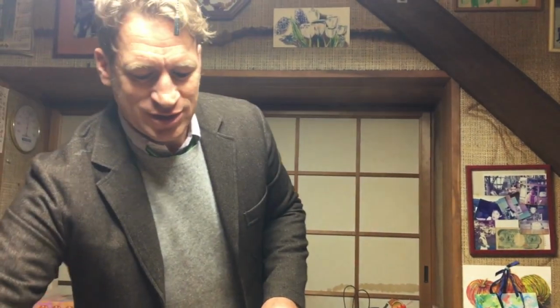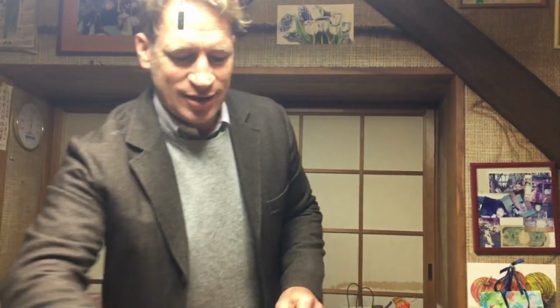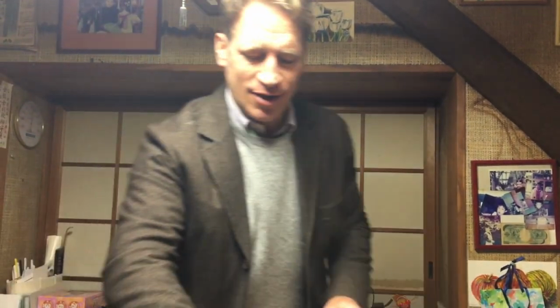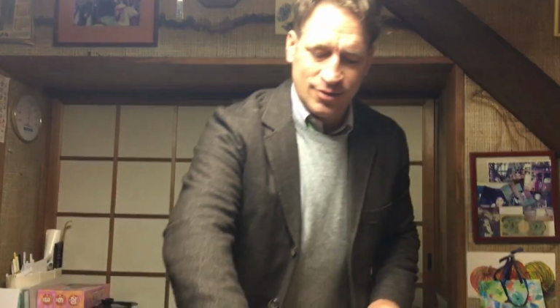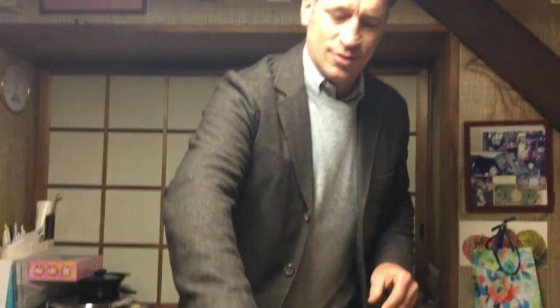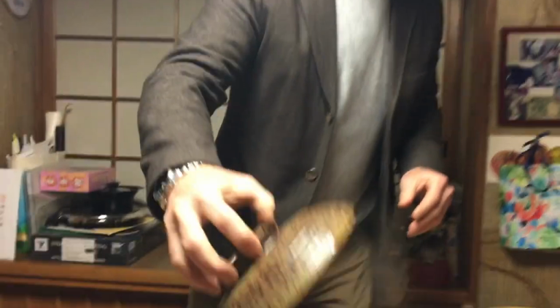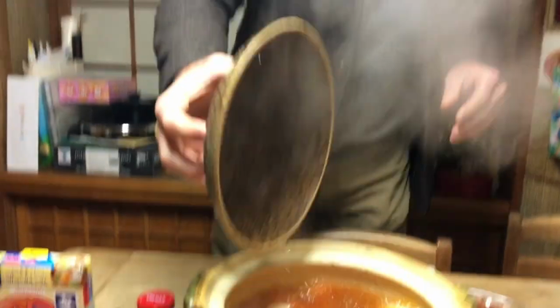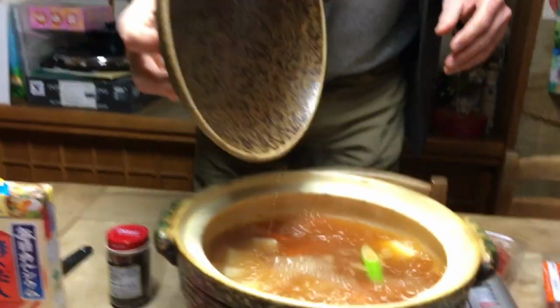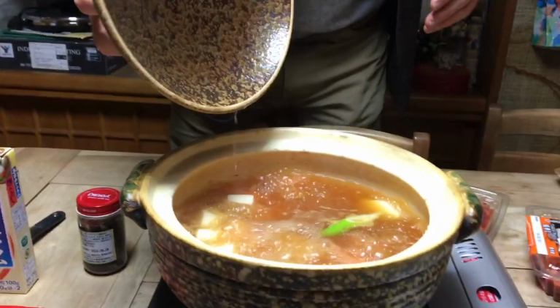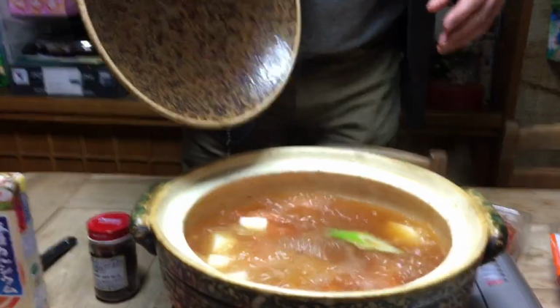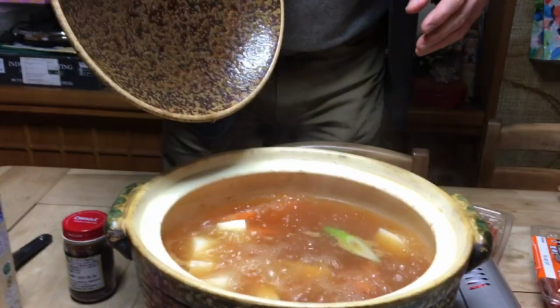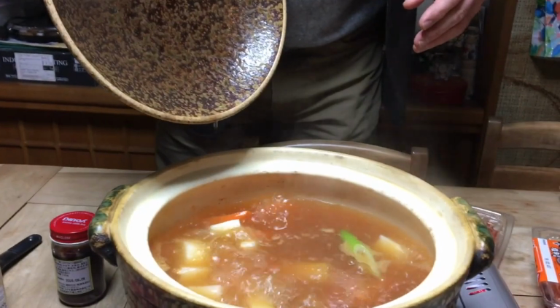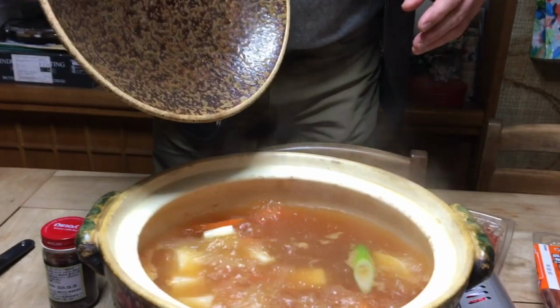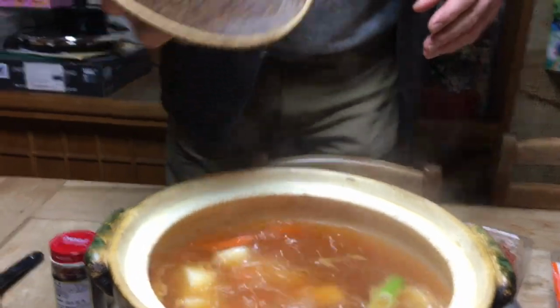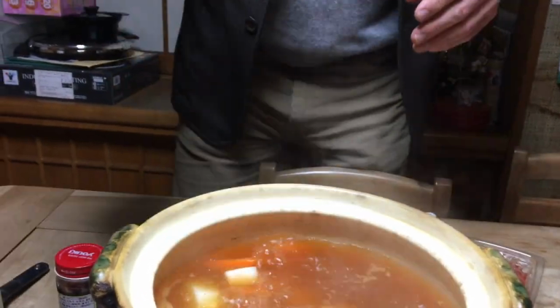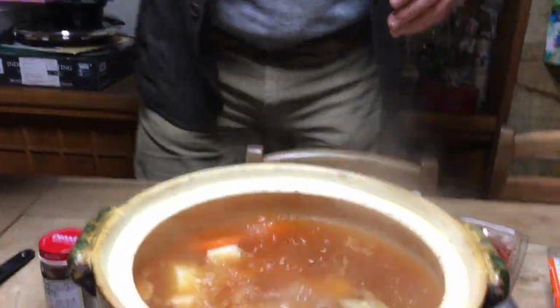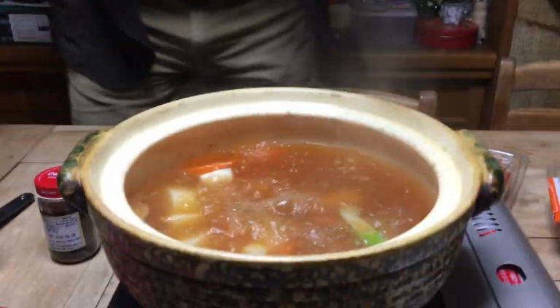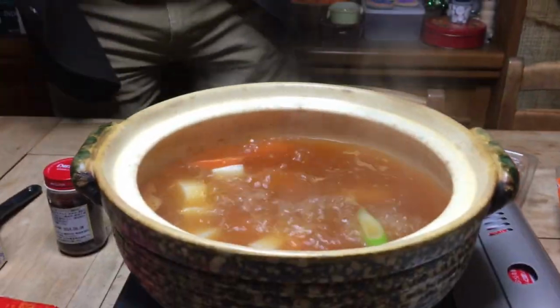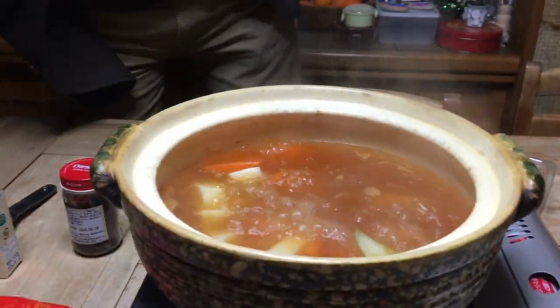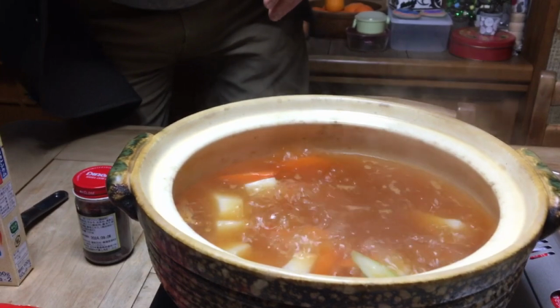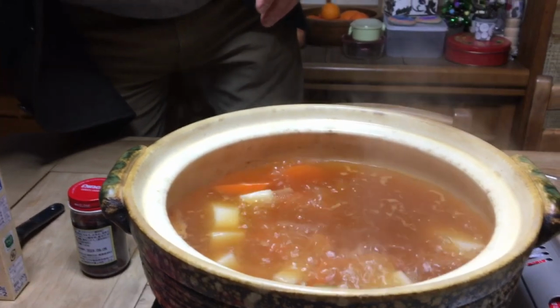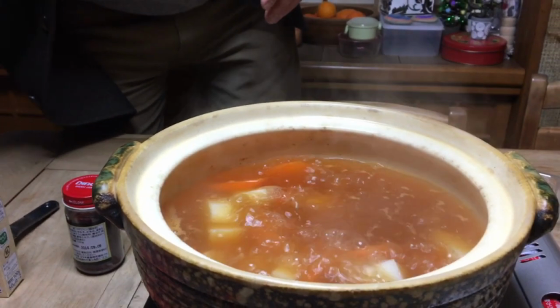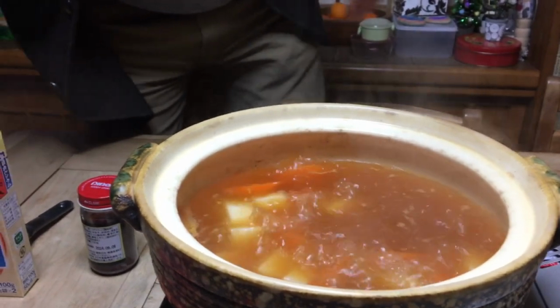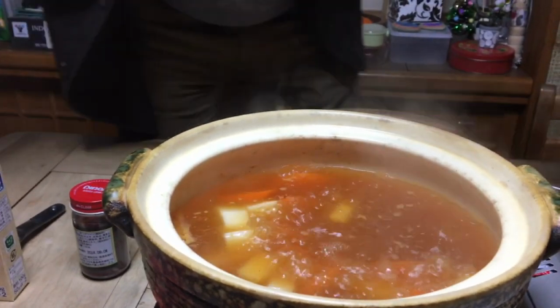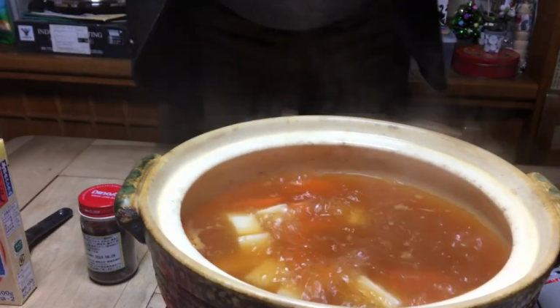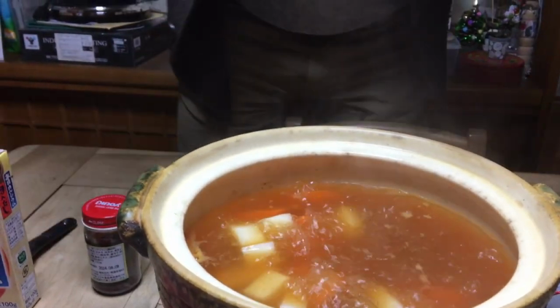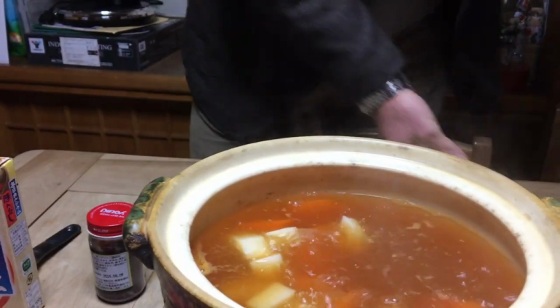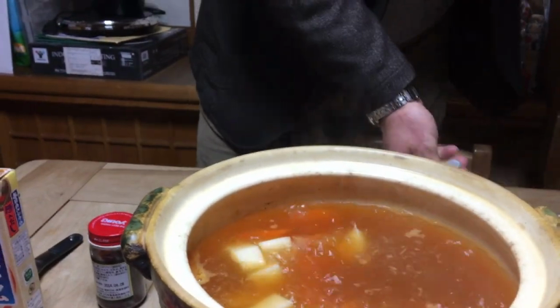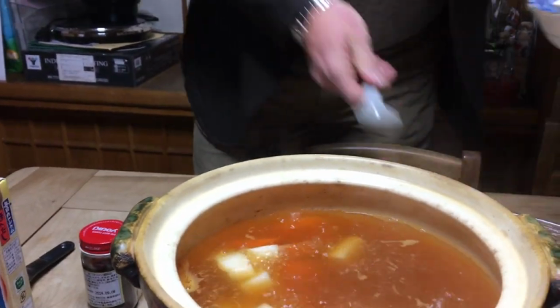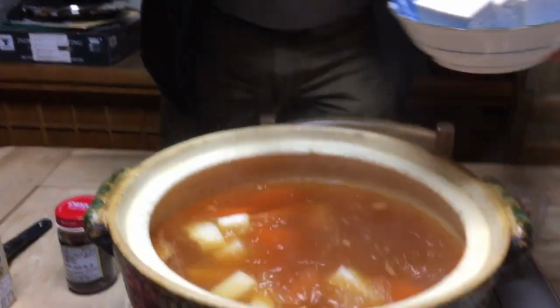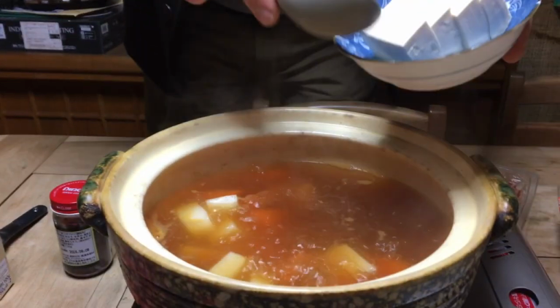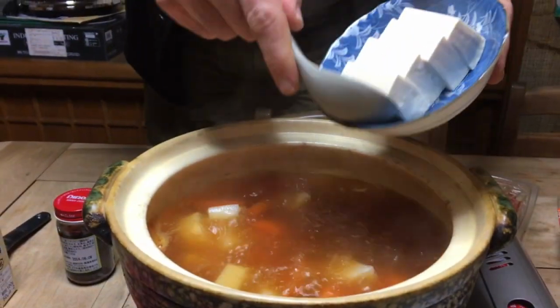I think now it's about time for me to add the tofu. I'm going to get on cooking my dinner — I hope you guys enjoy your hot pot.